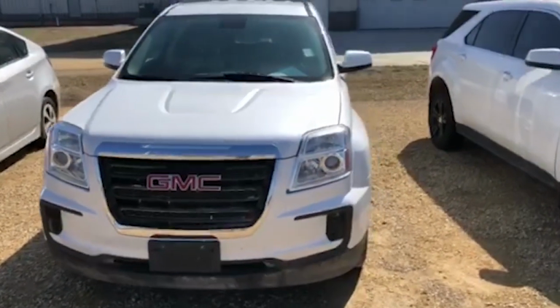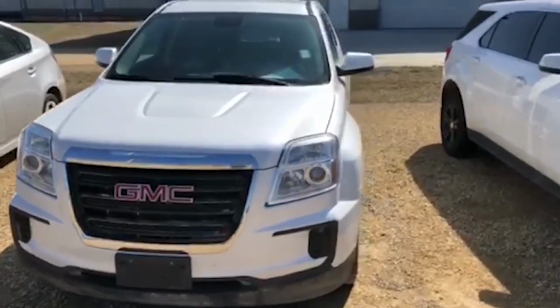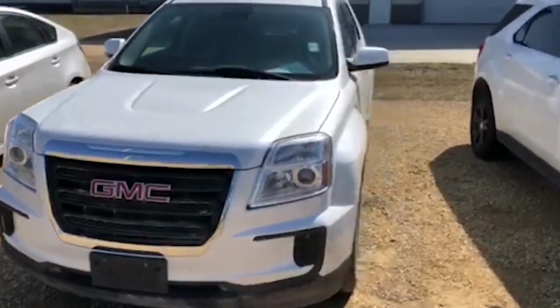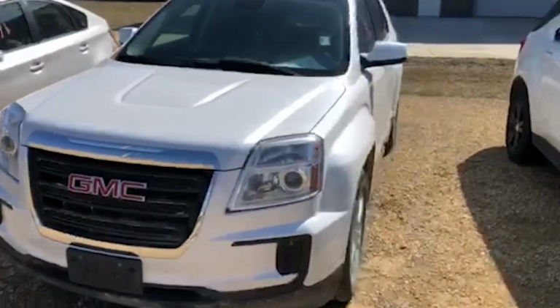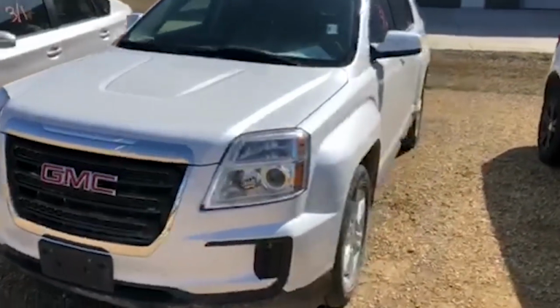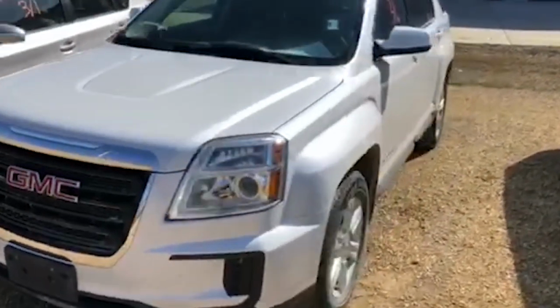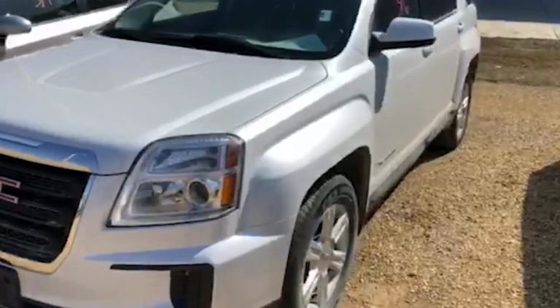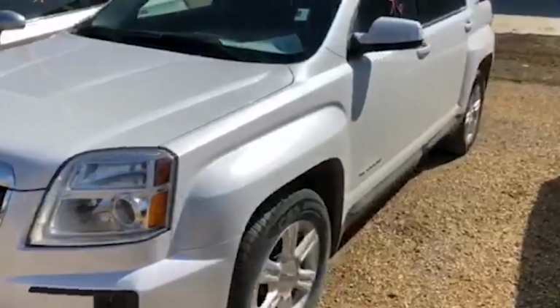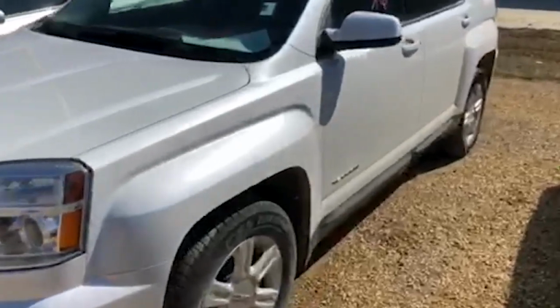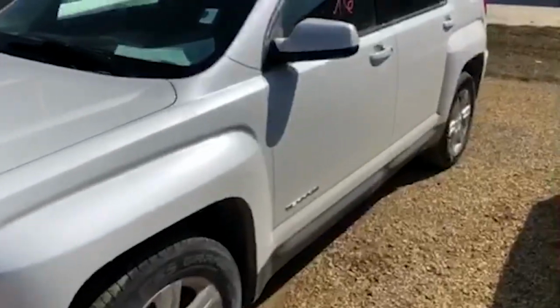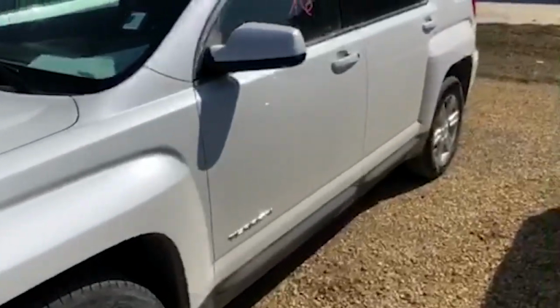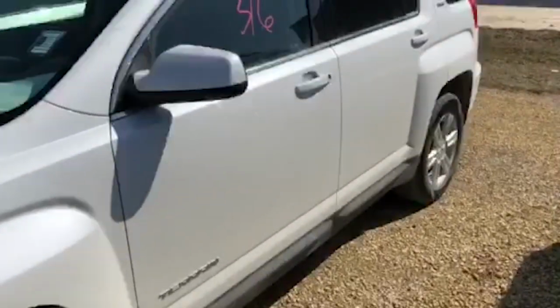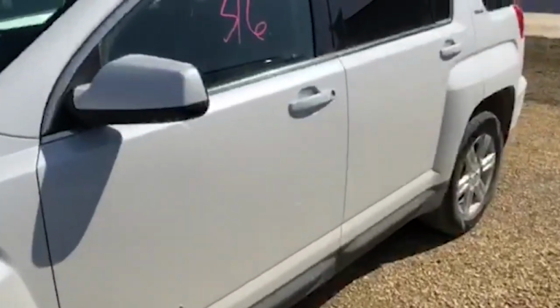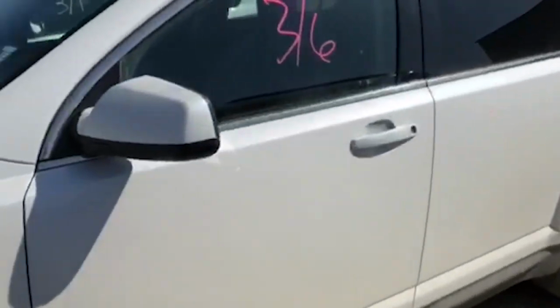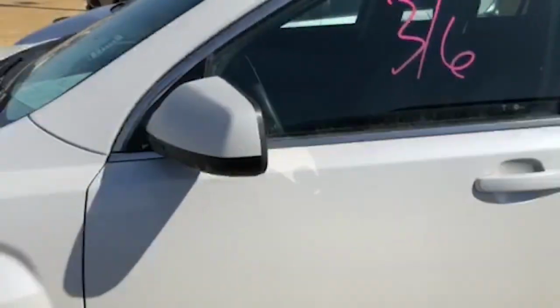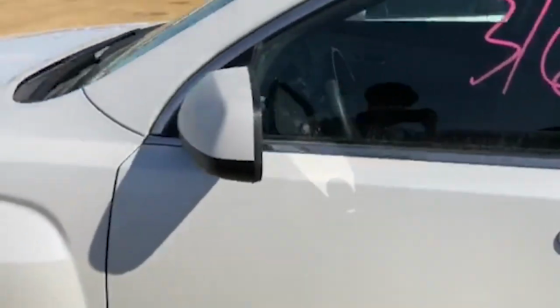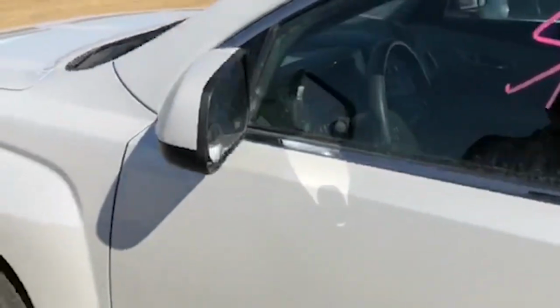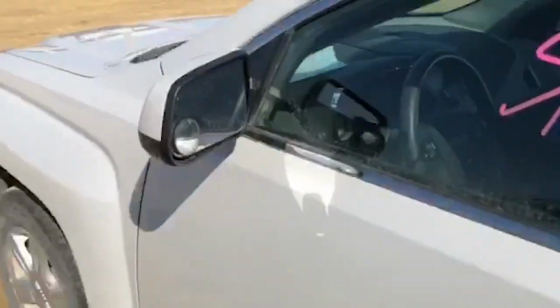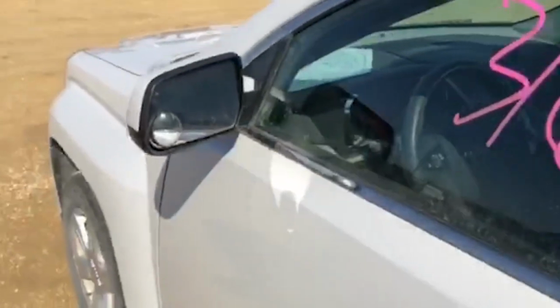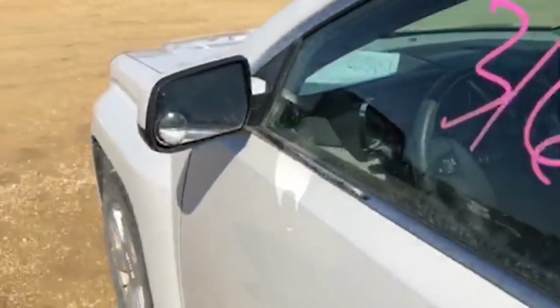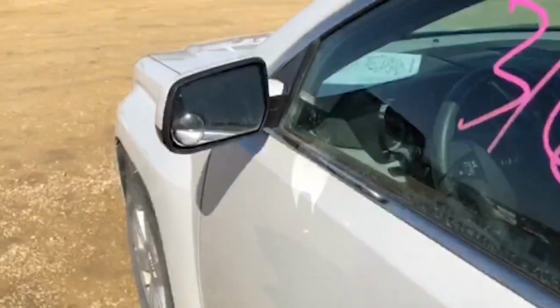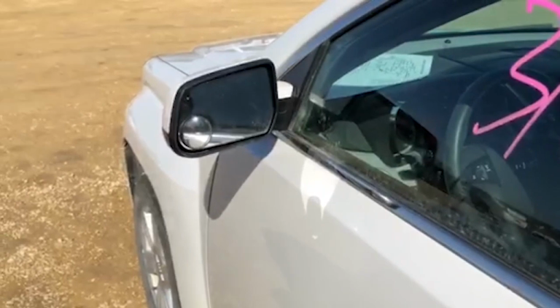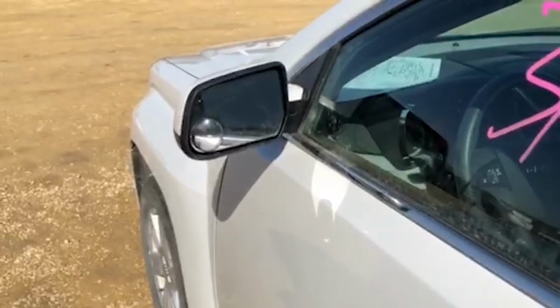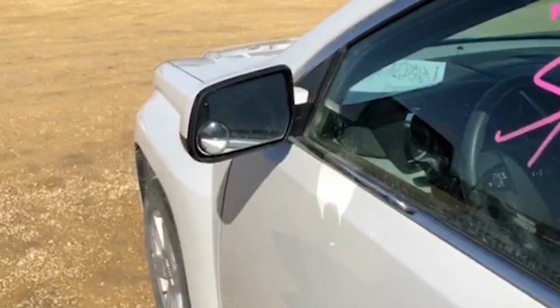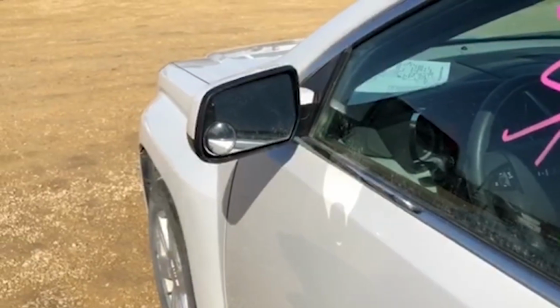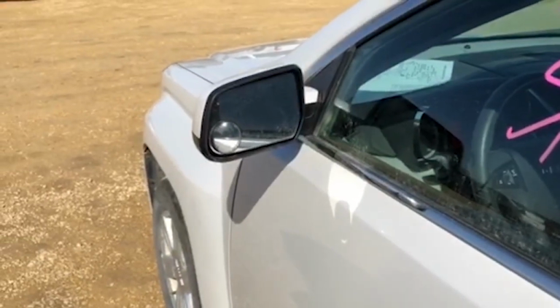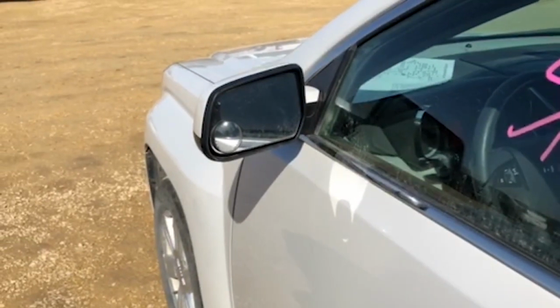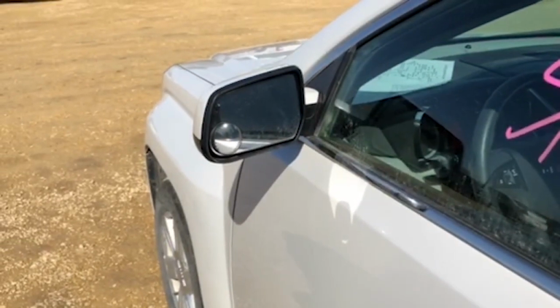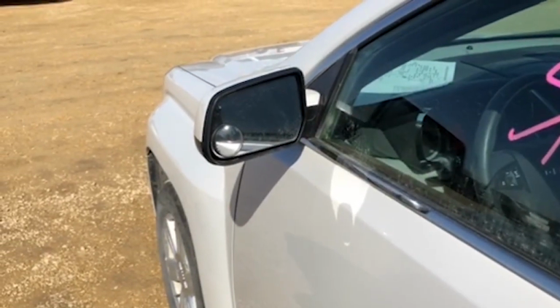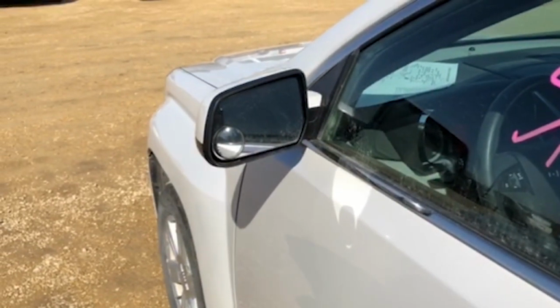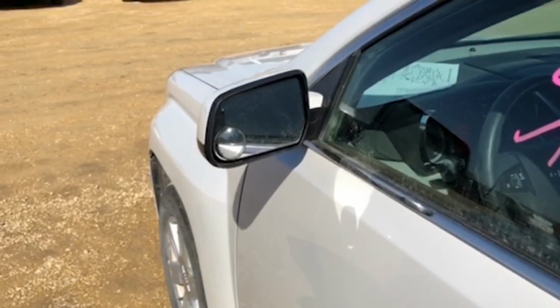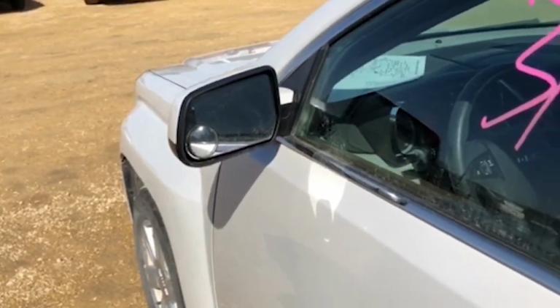The paint on it looks absolutely gorgeous. The white sparkles in the sun and really makes it stand out. We got a little fisheye mirror here too, and there's gonna be one on the other side so you can help see anybody in your blind spot.